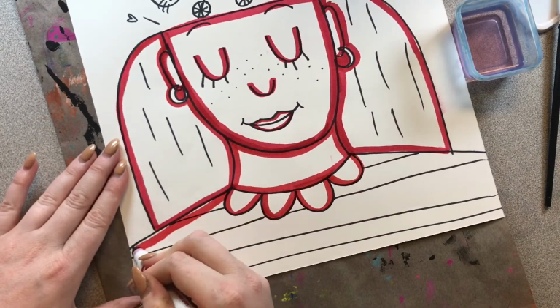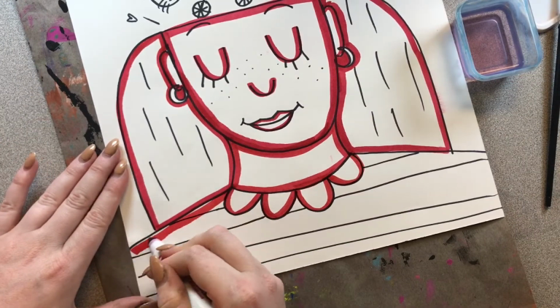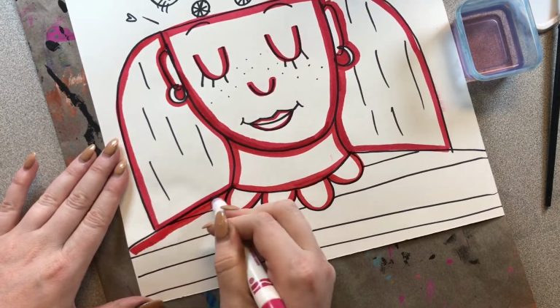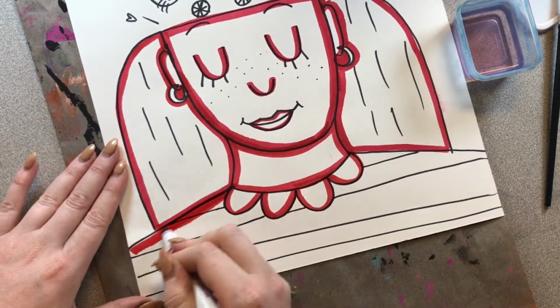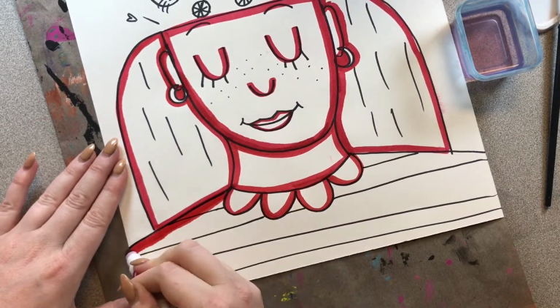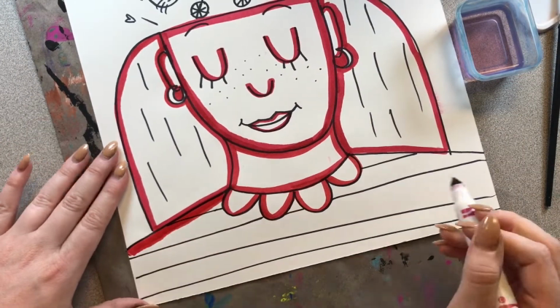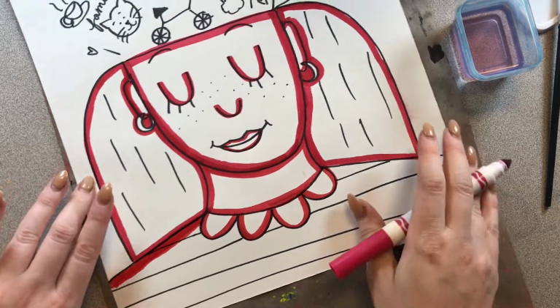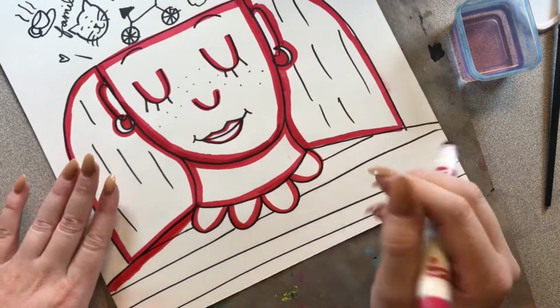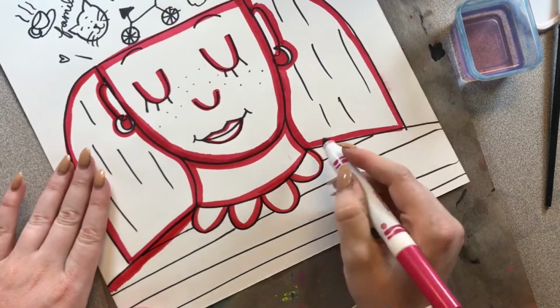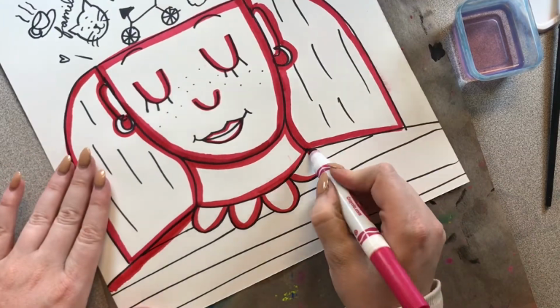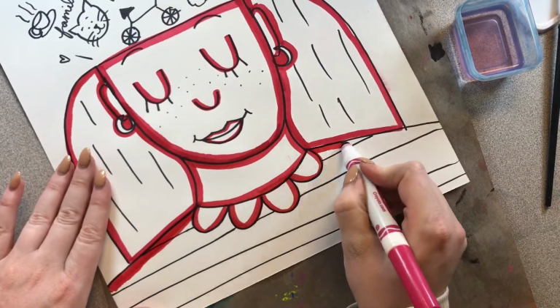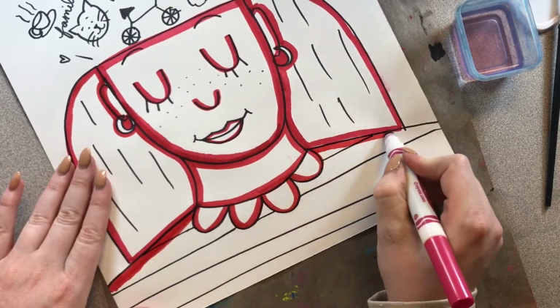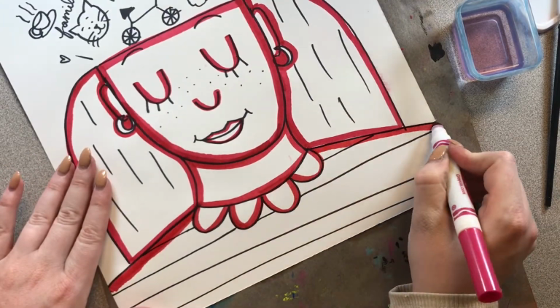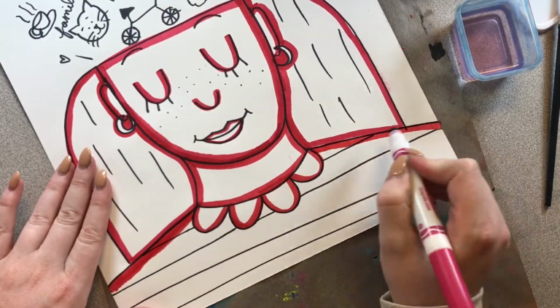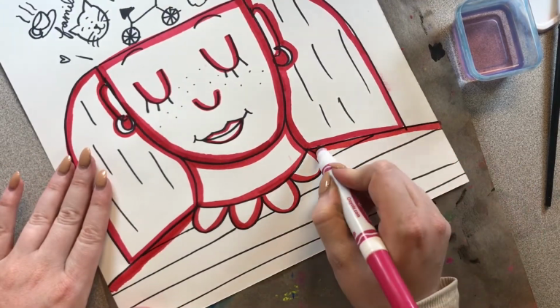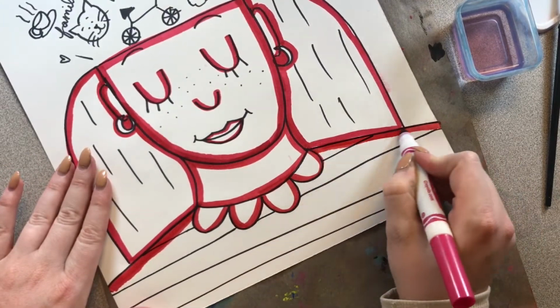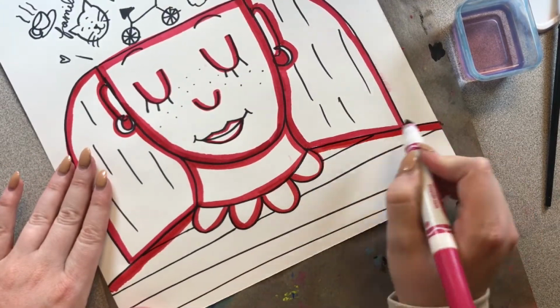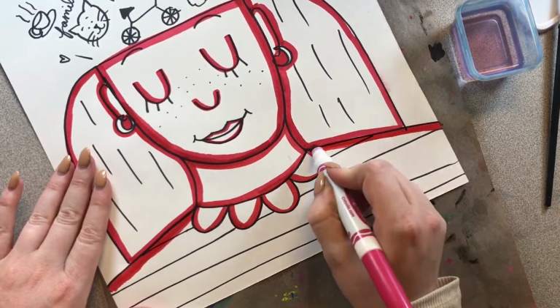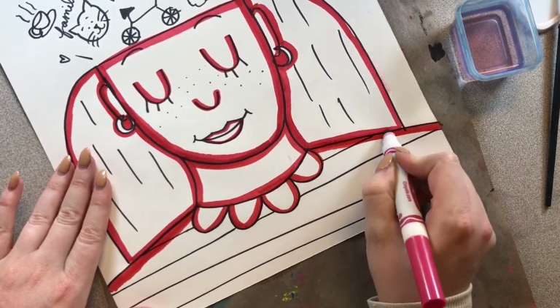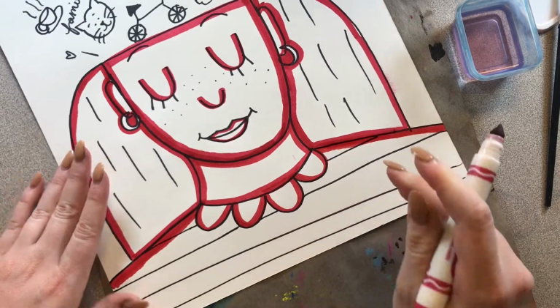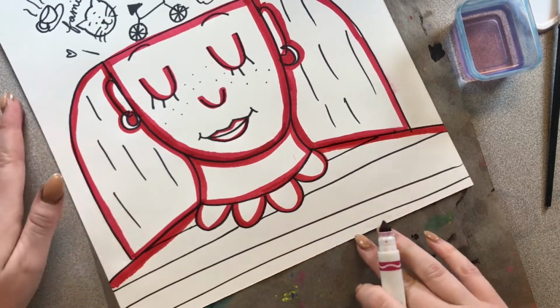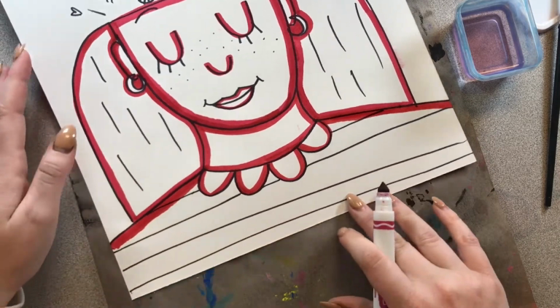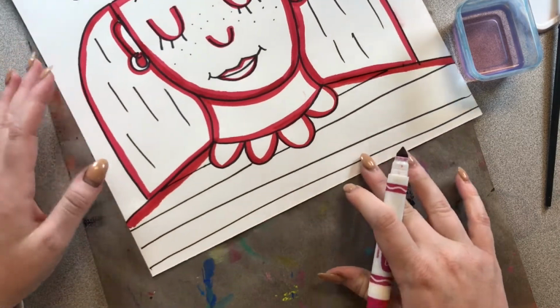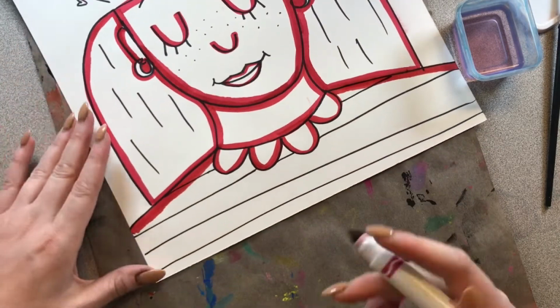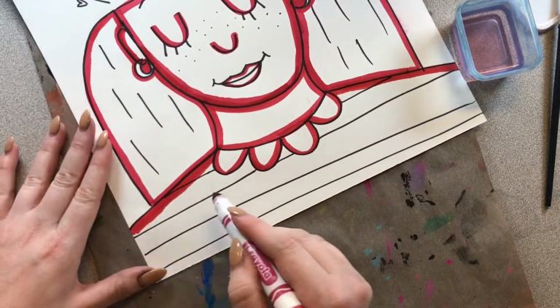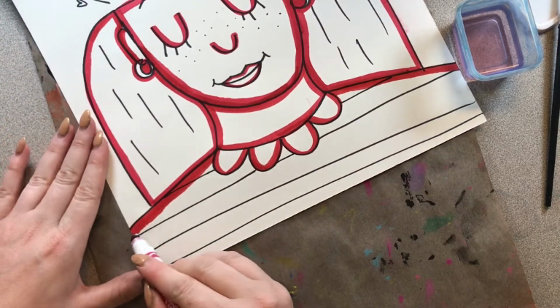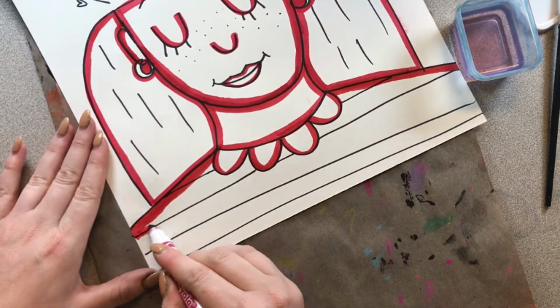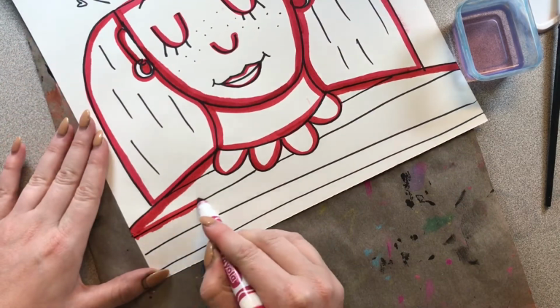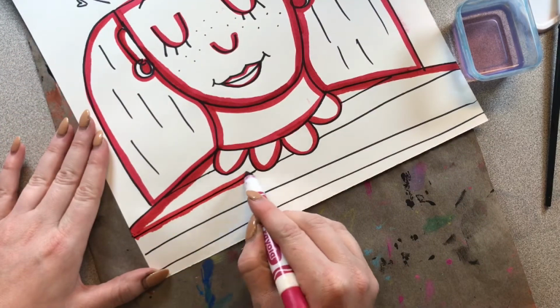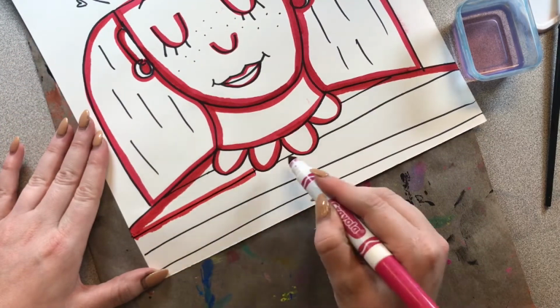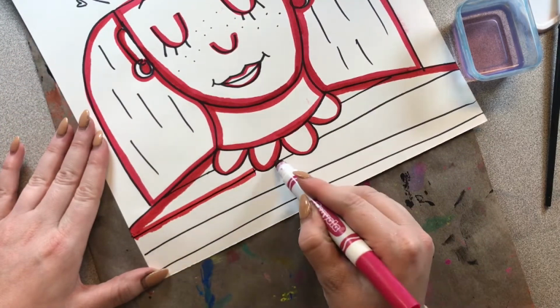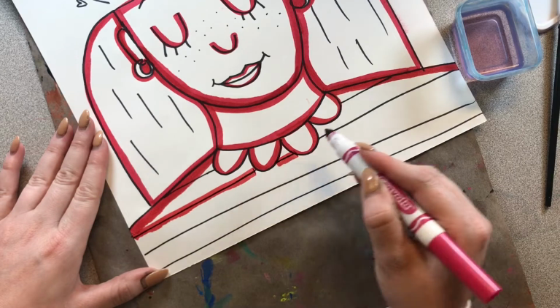Even on your shoulders, anywhere pretty much where you have a shape, you're going to put a line of marker. And I'm going to do it over top of my stripes on my shirt as well.